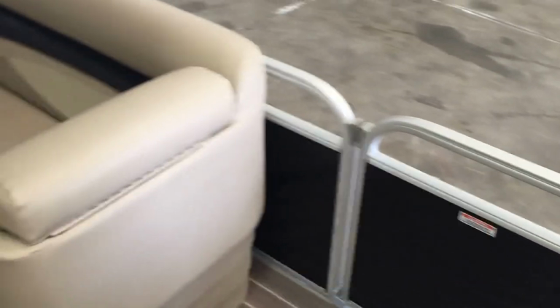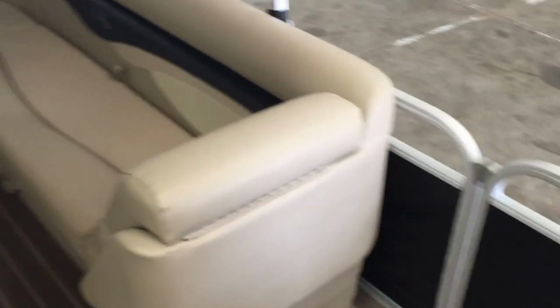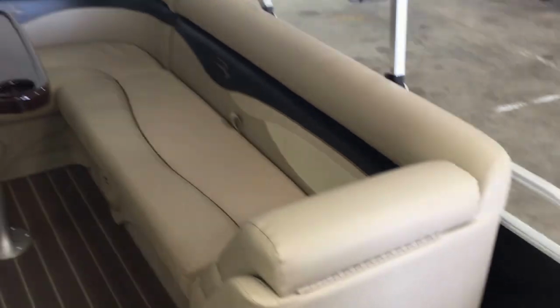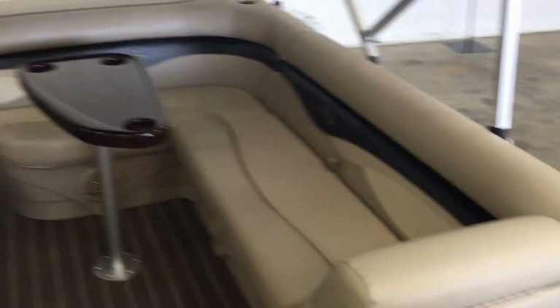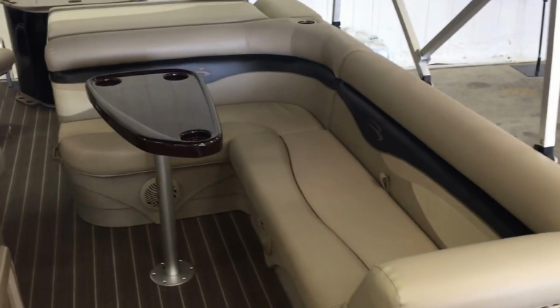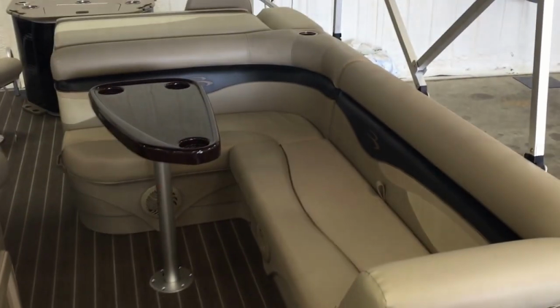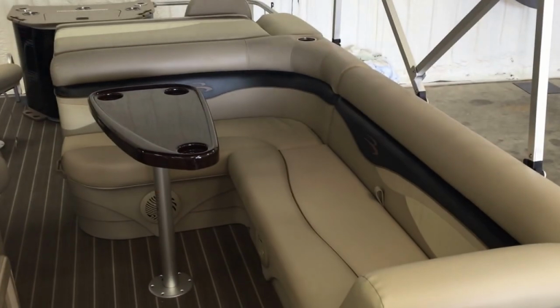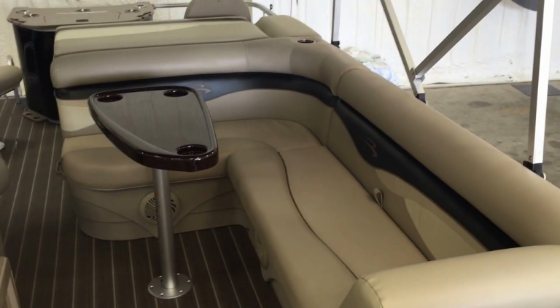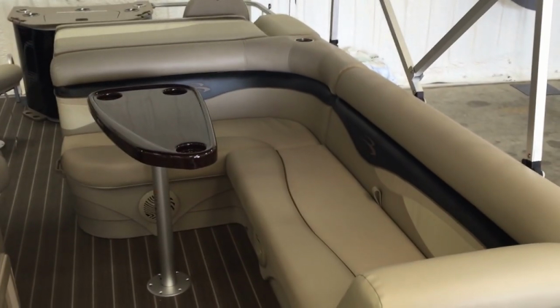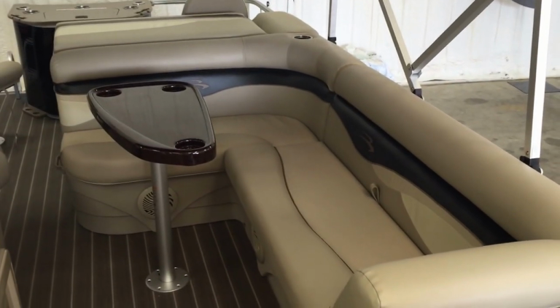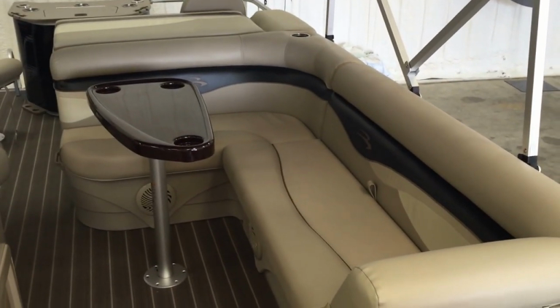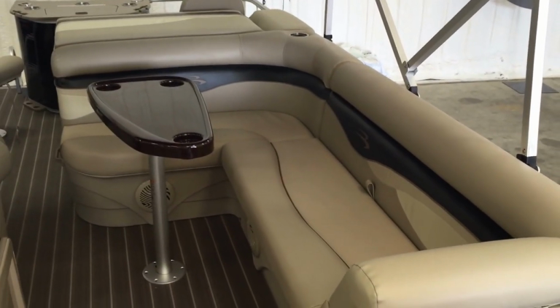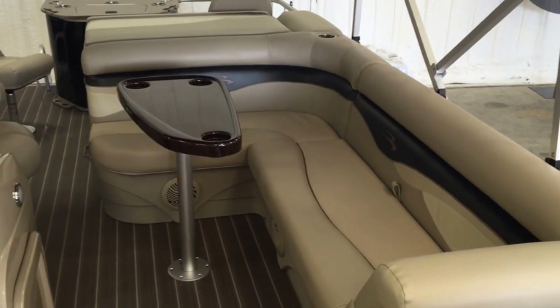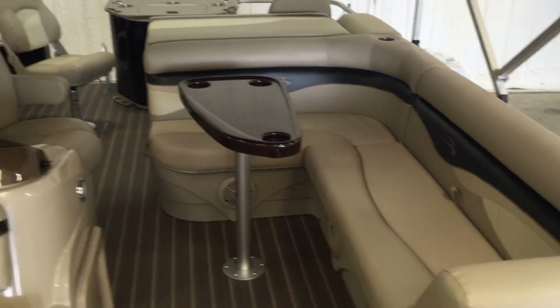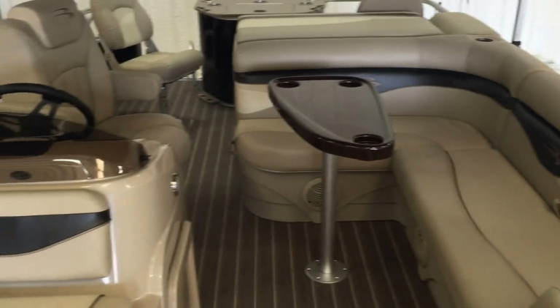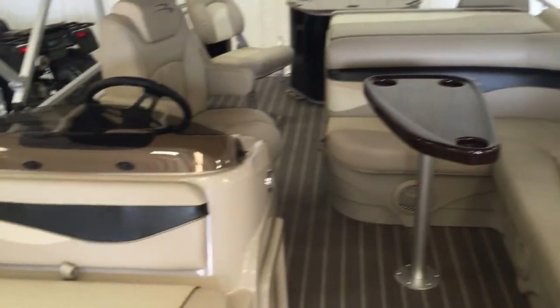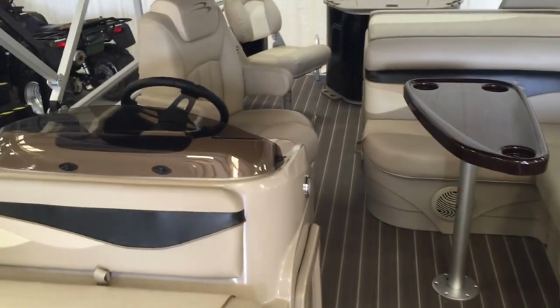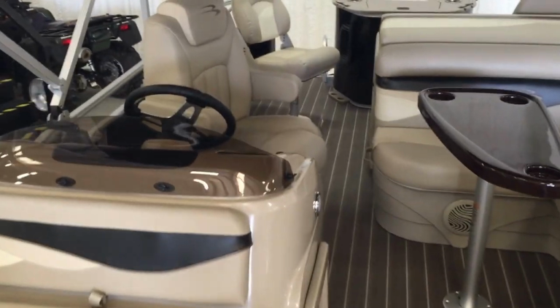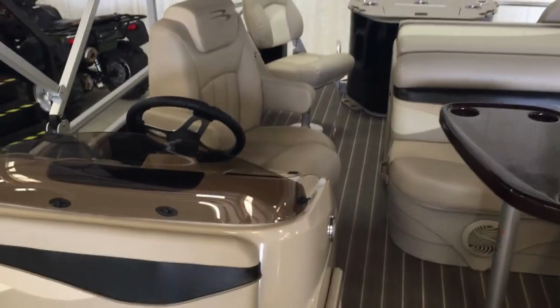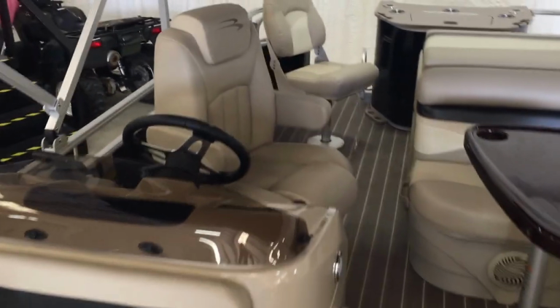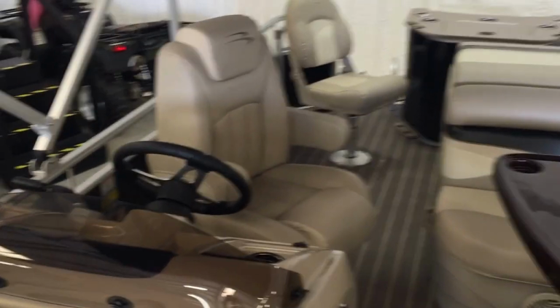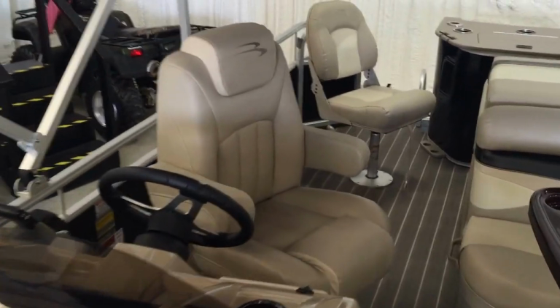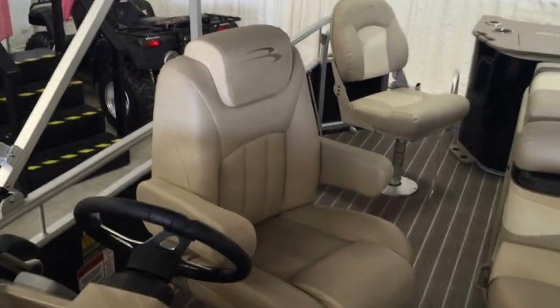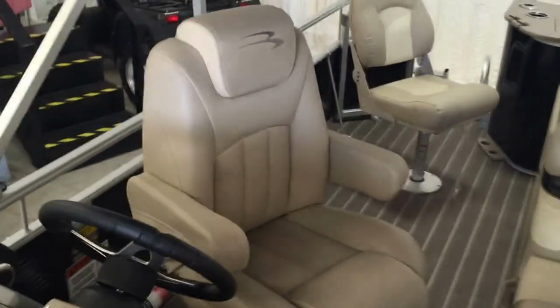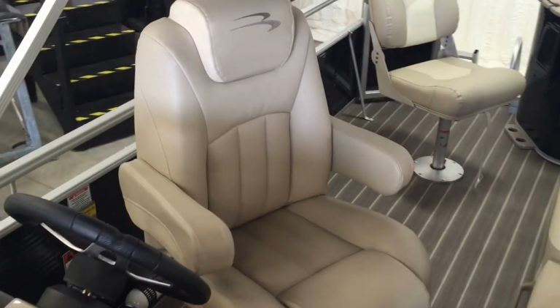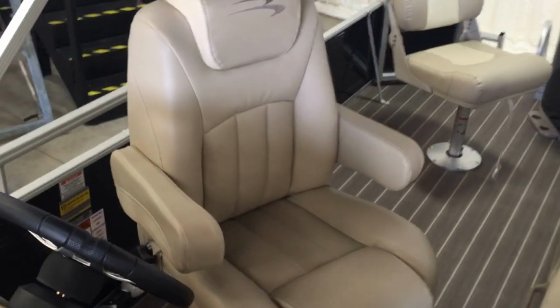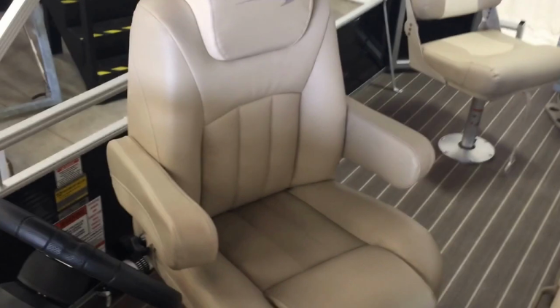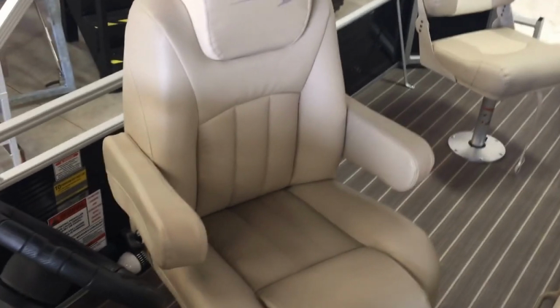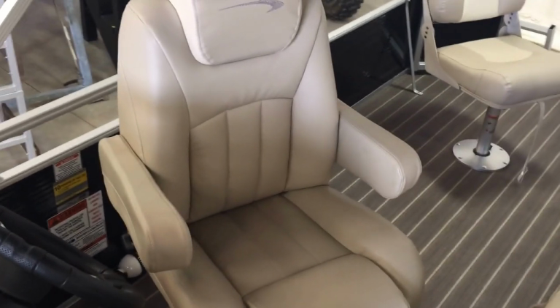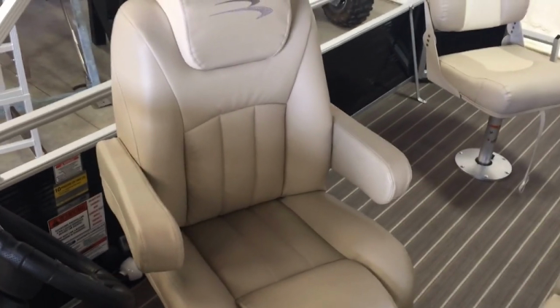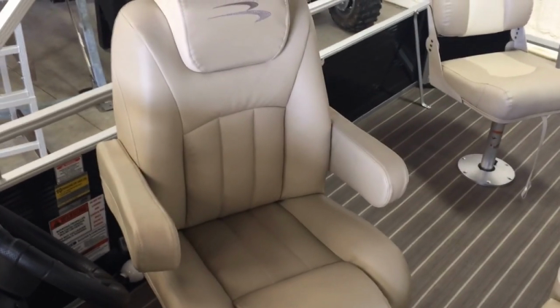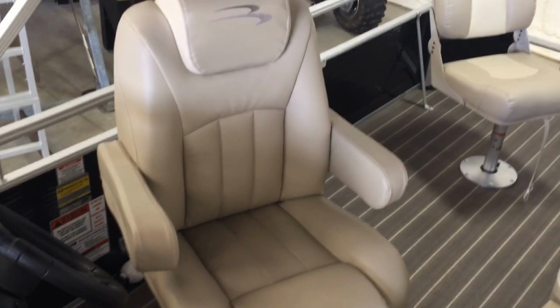Moving through the boat, there's a nice pit area, conversation area, L-shaped lounge. Getting to the helm, there's your third captain's chair on the boat — it's the G series upgraded helm chair.